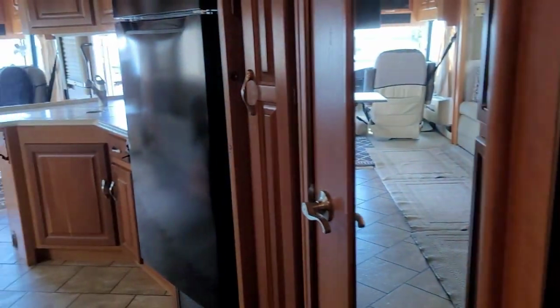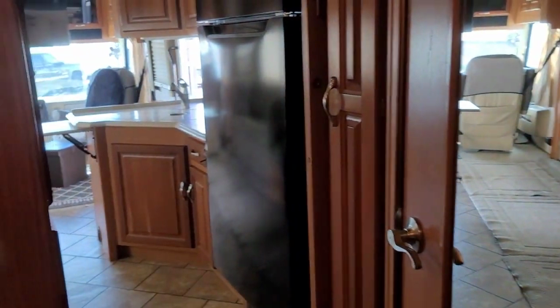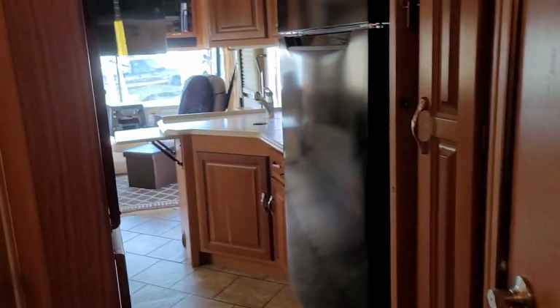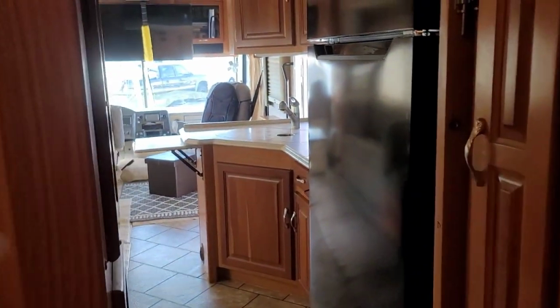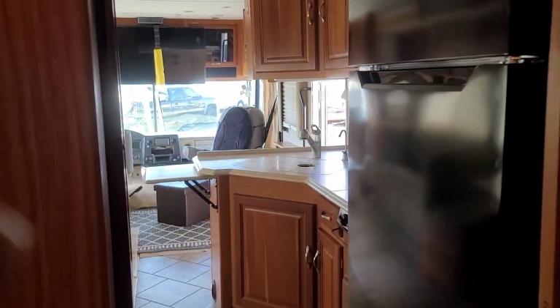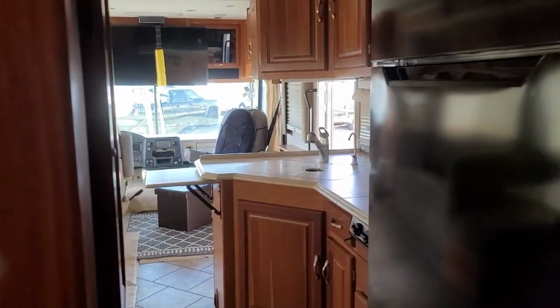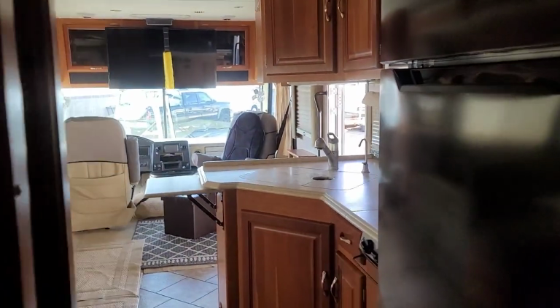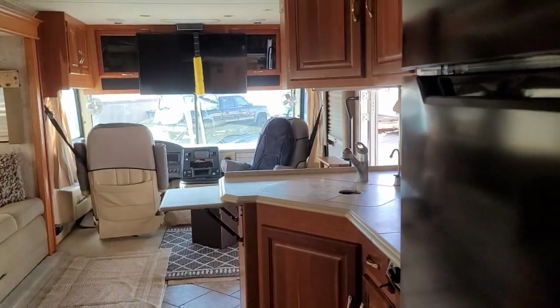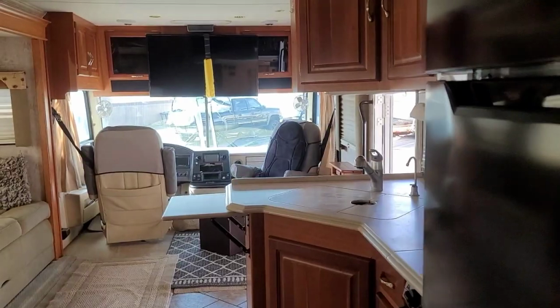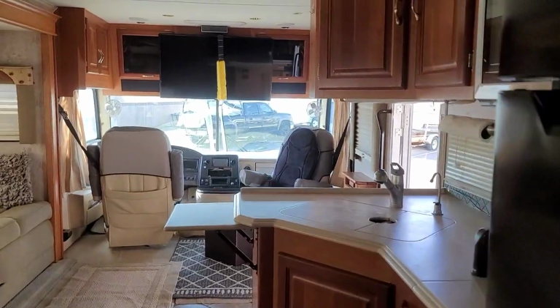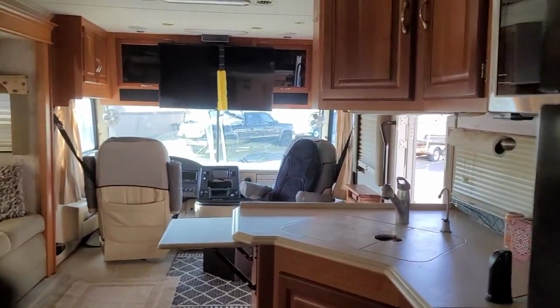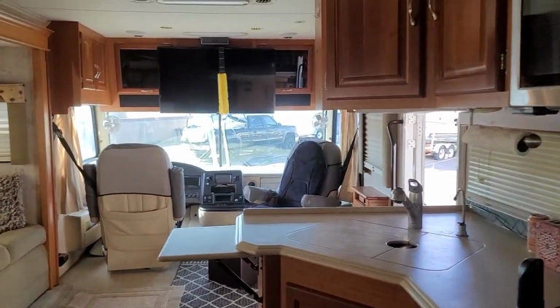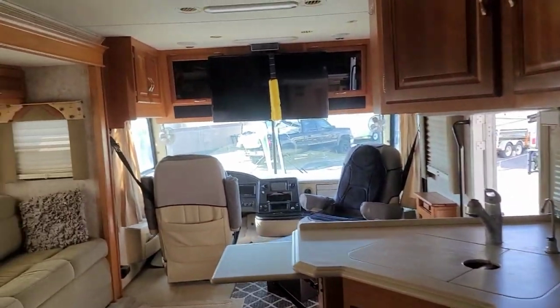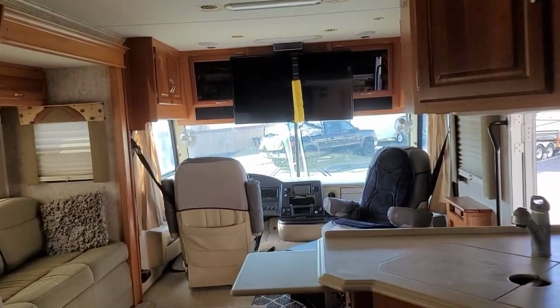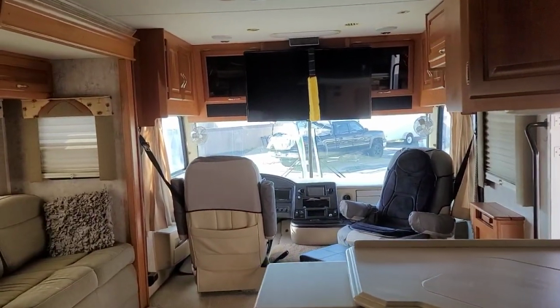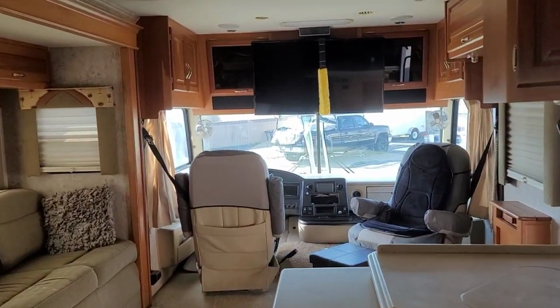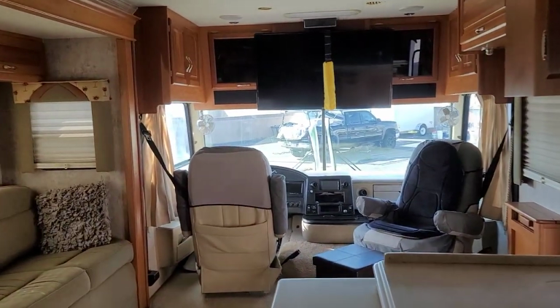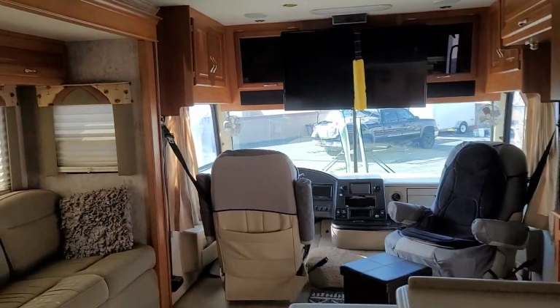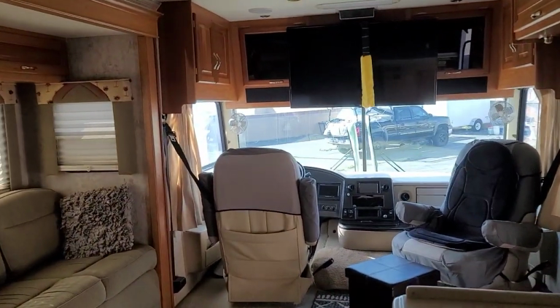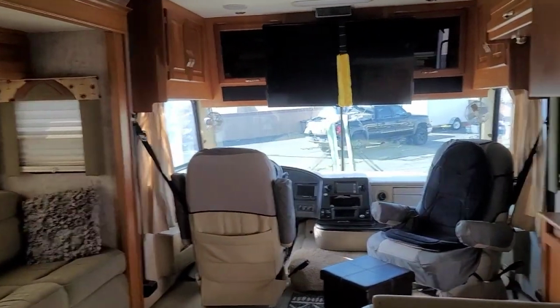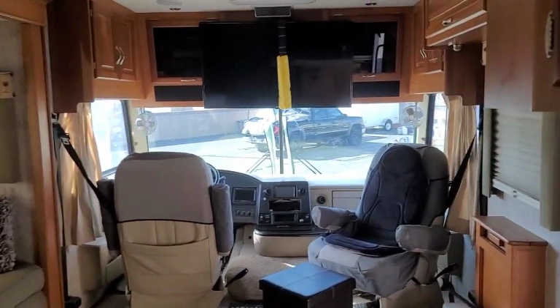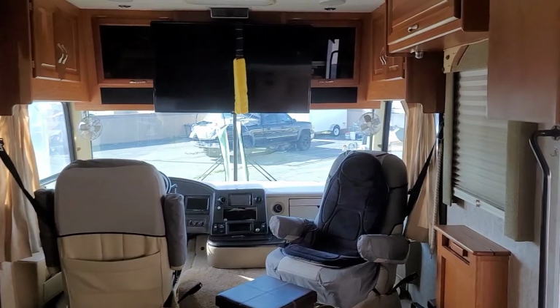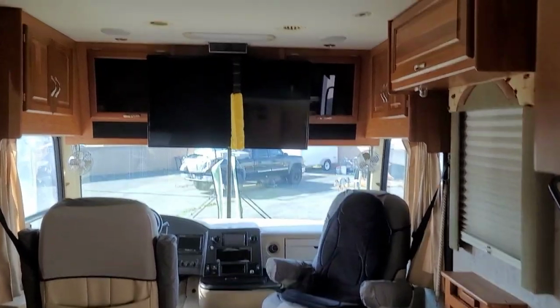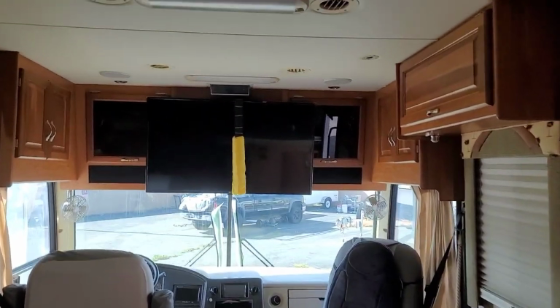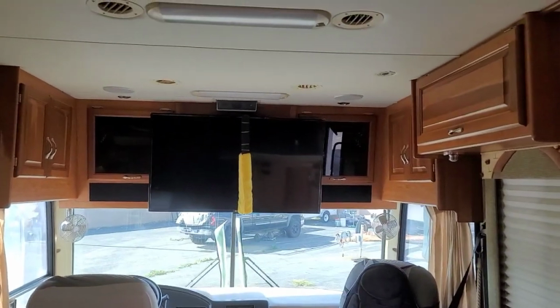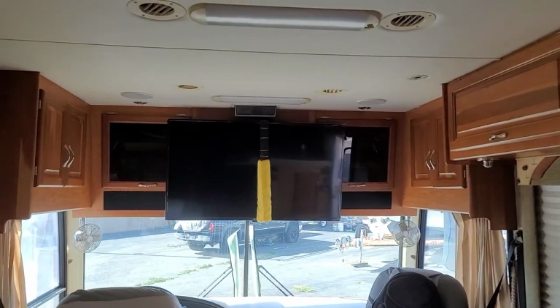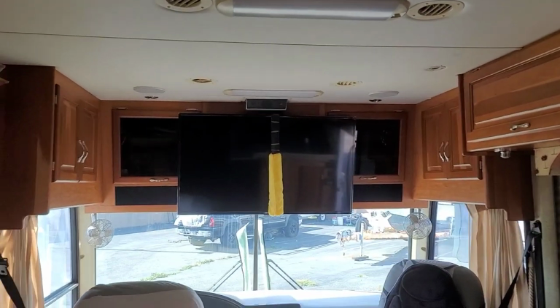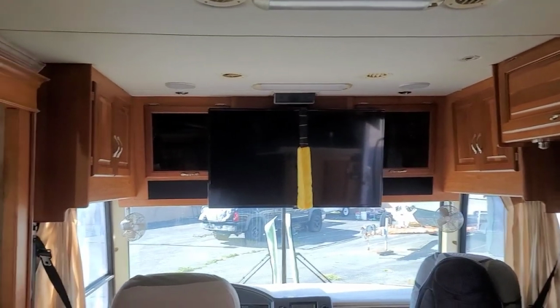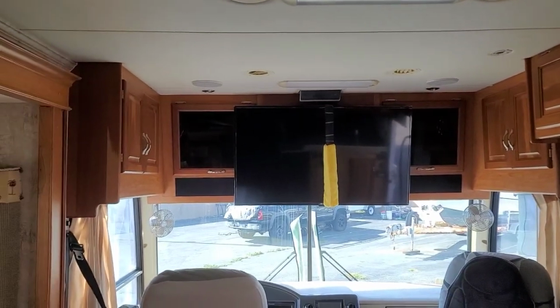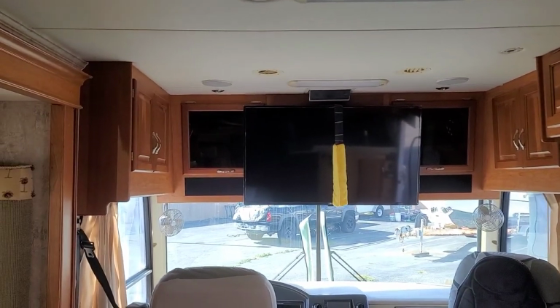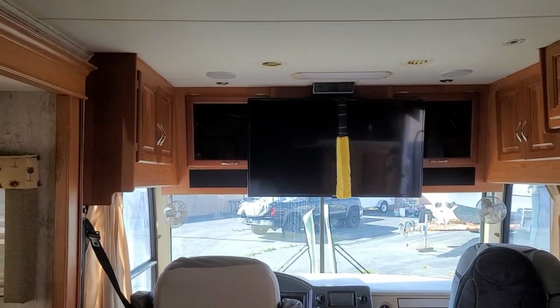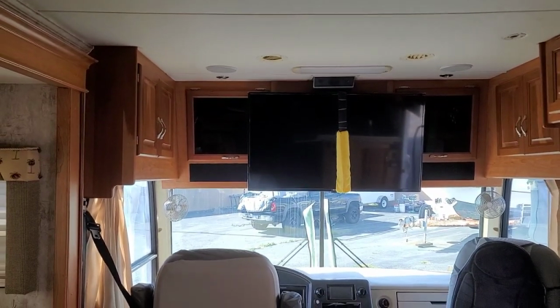This is the tour of the lovely National Dolphin that has only 34,000 miles on it. Any questions, feel free to contact me.